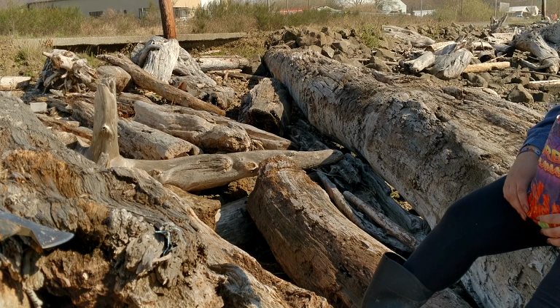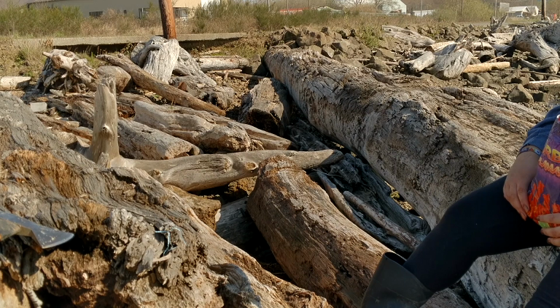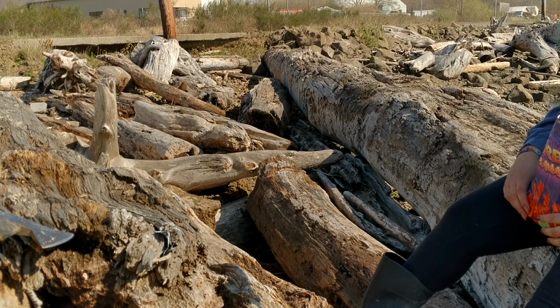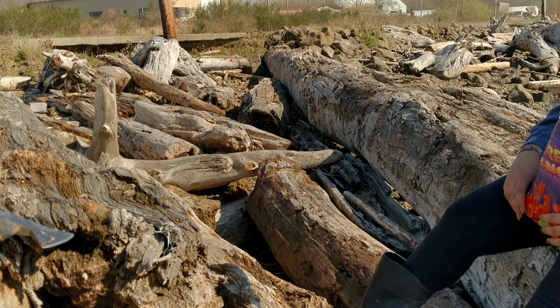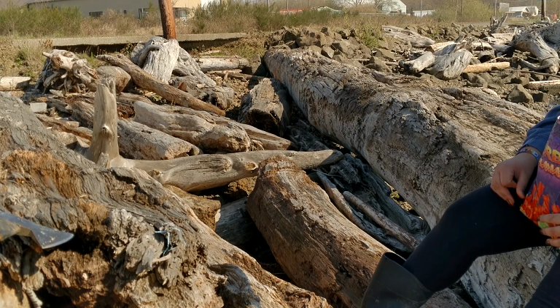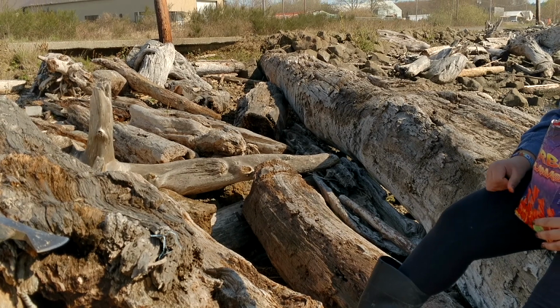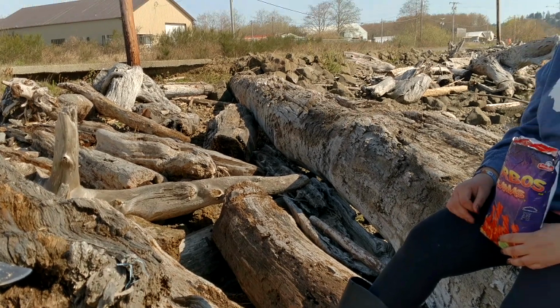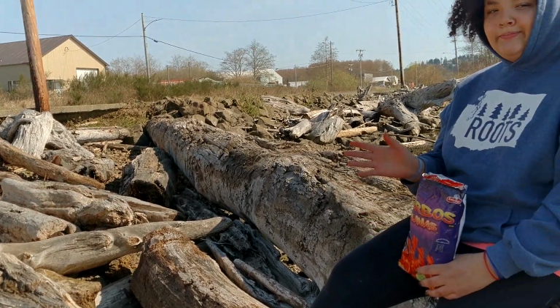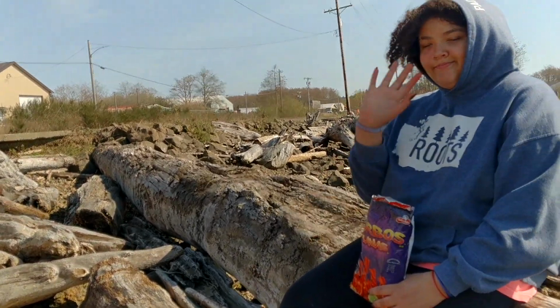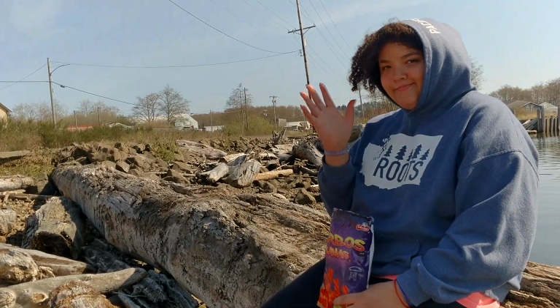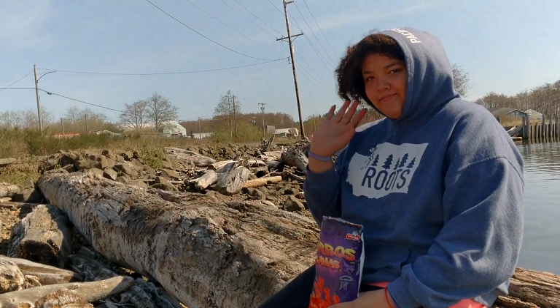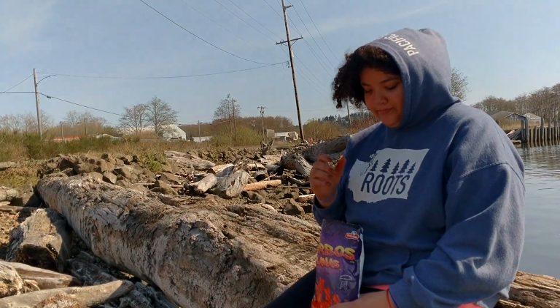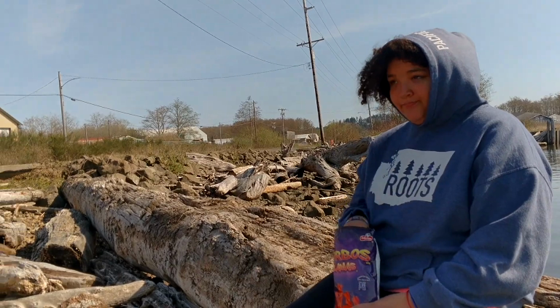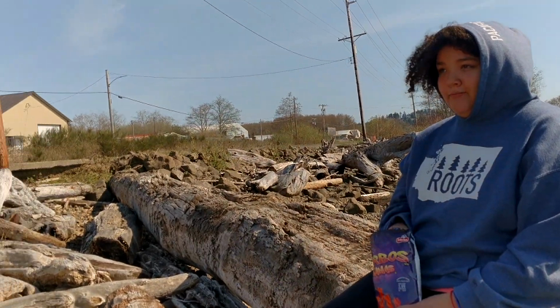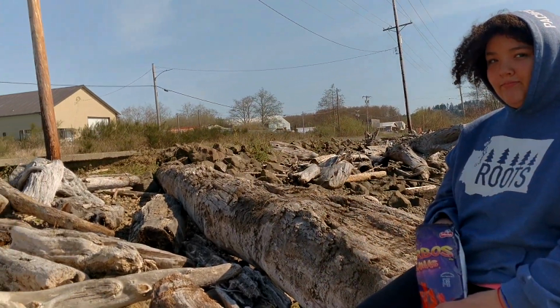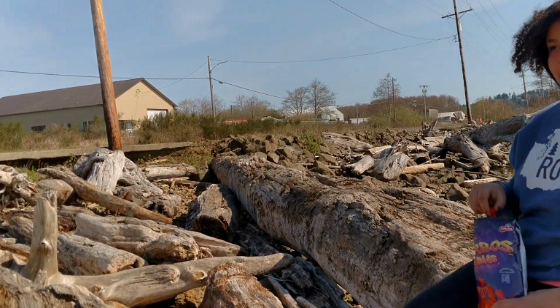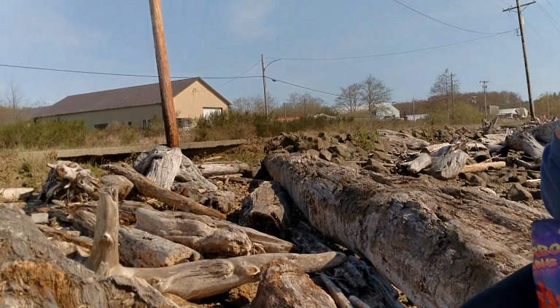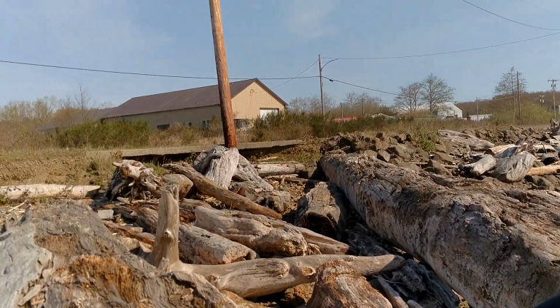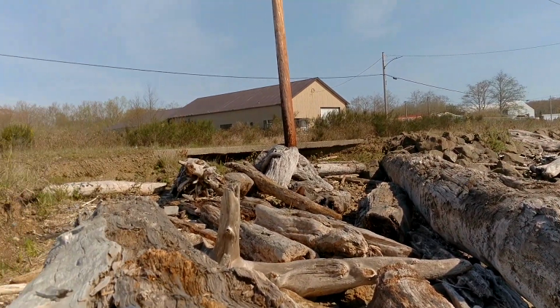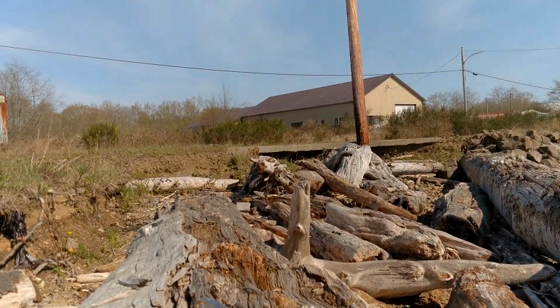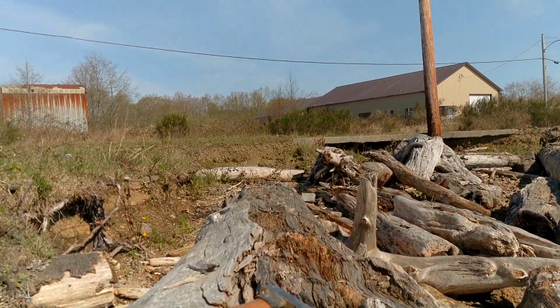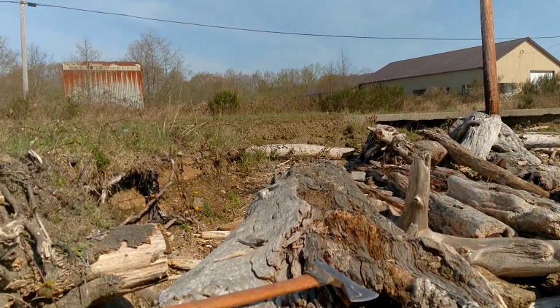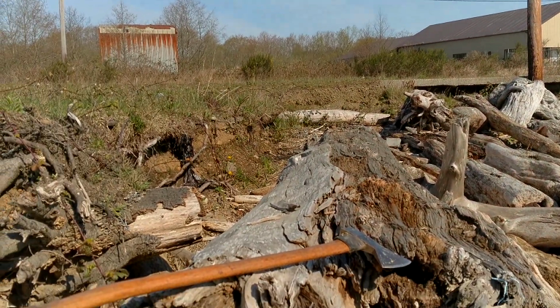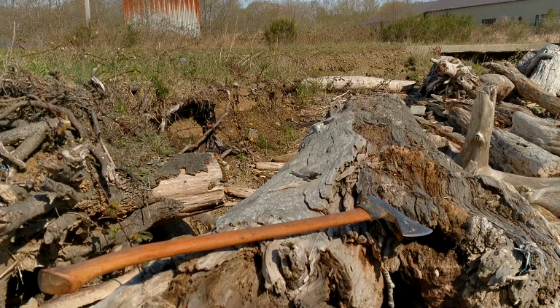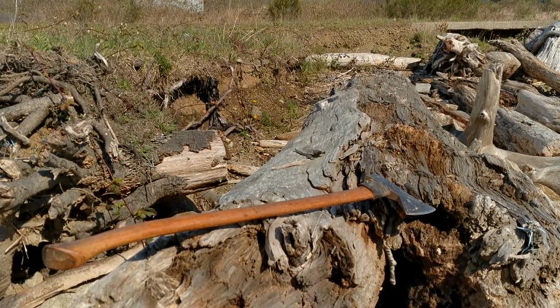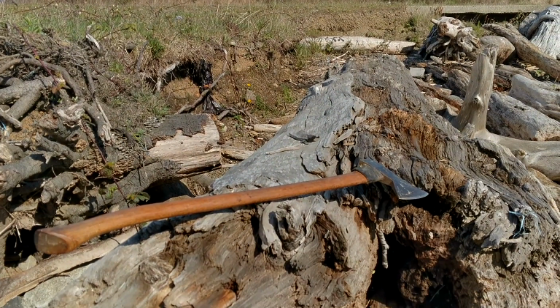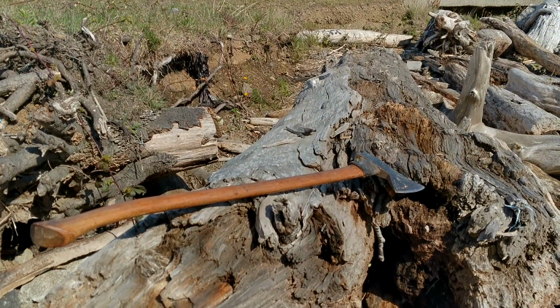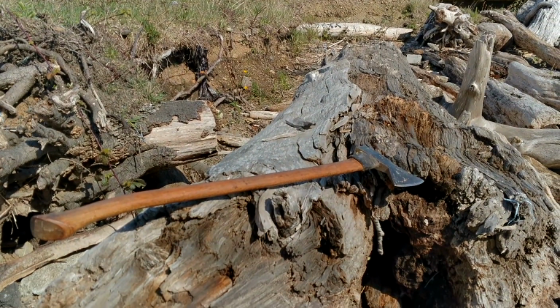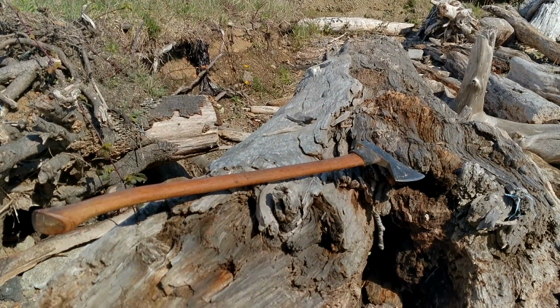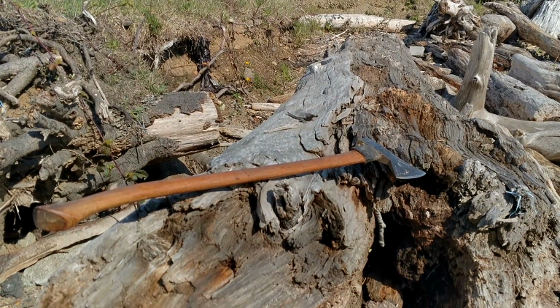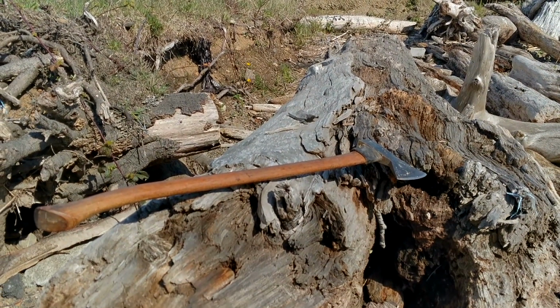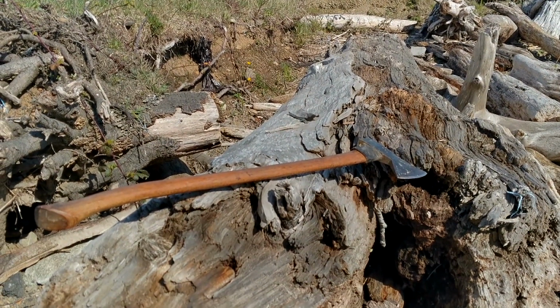Hey everybody, it's Redneck Renegade. Me and my beautiful daughter are just down here at the bay, enjoying this beautiful day. But the real reason I'm down here today is to share with you this axe that I cut down.